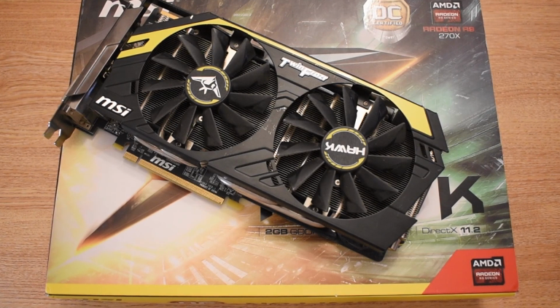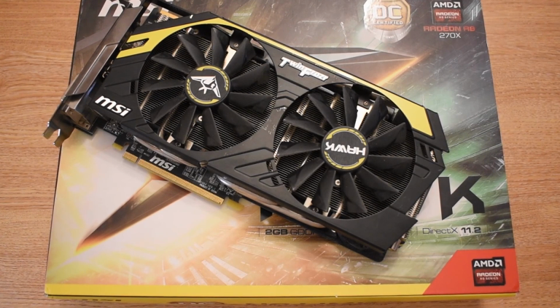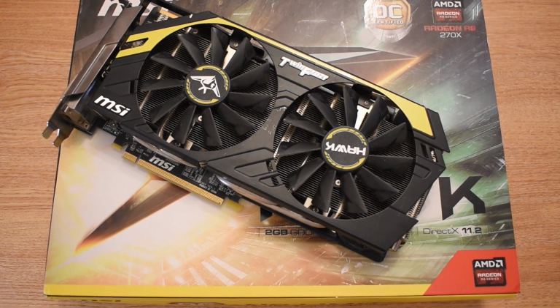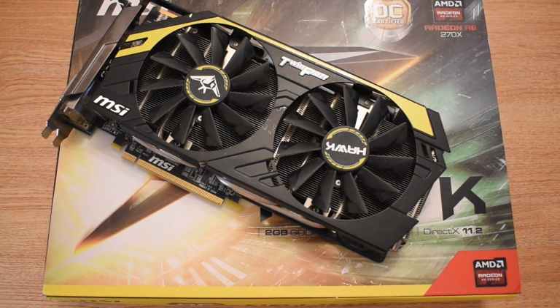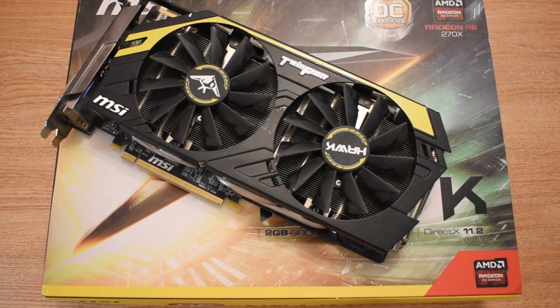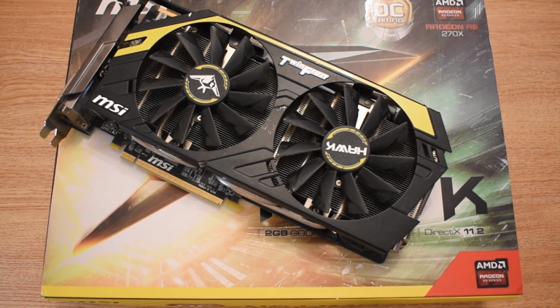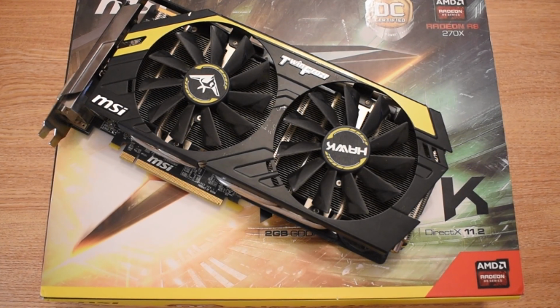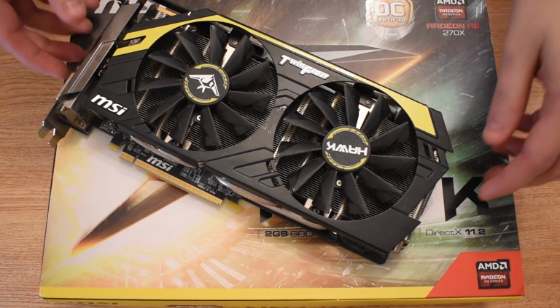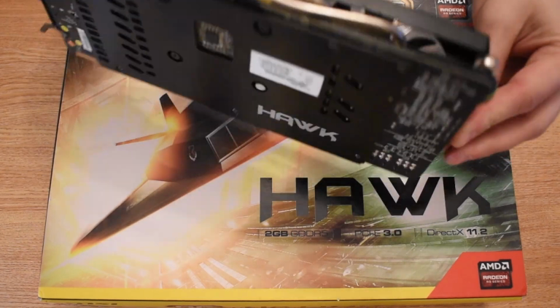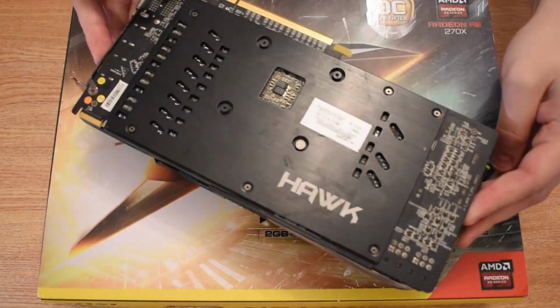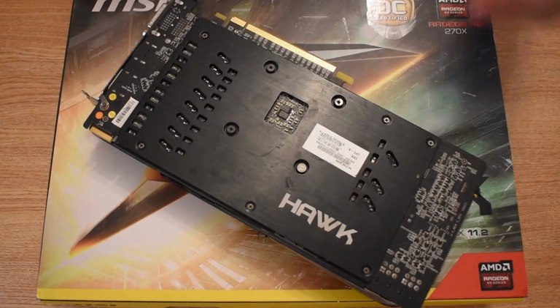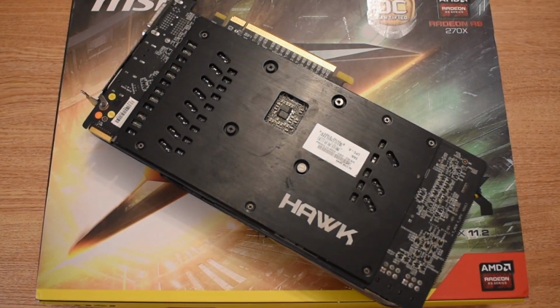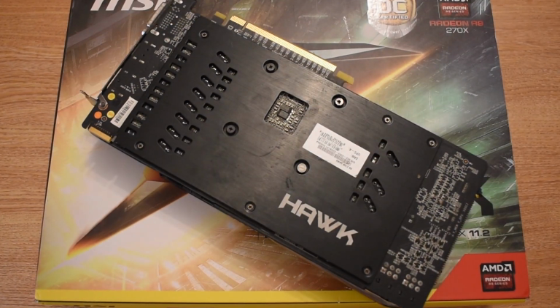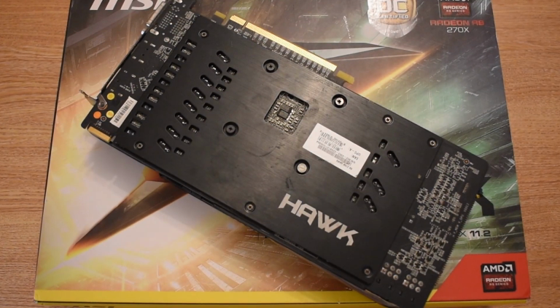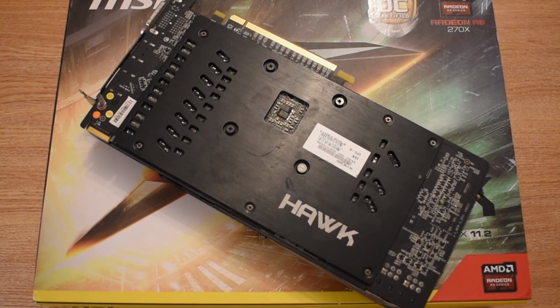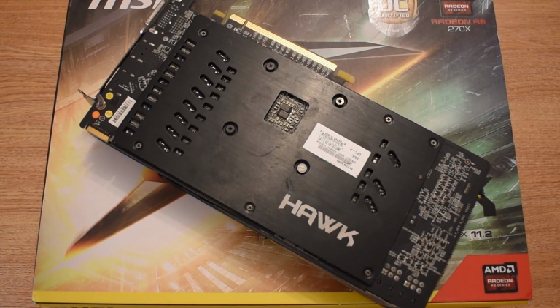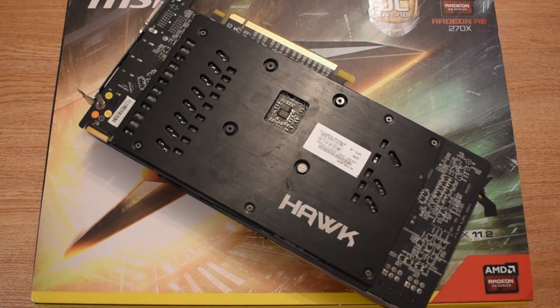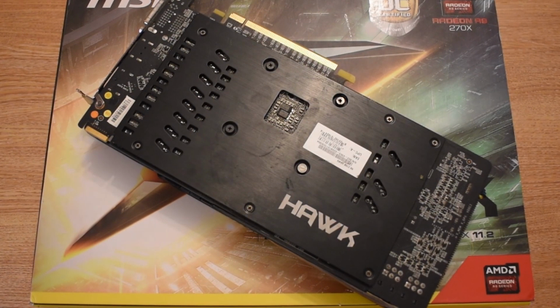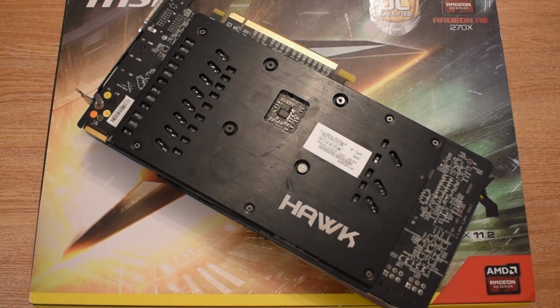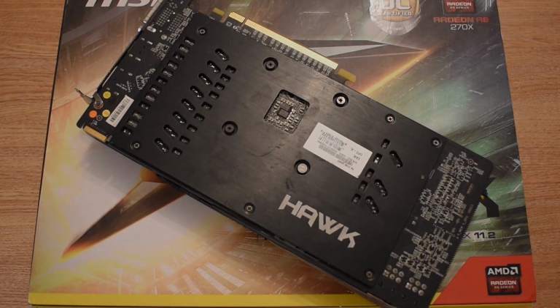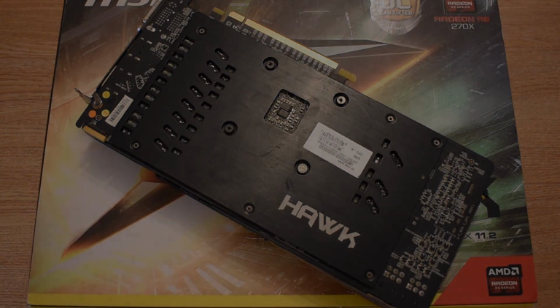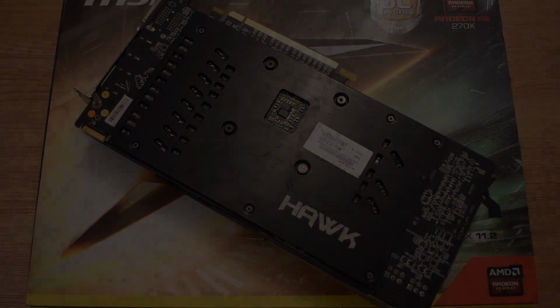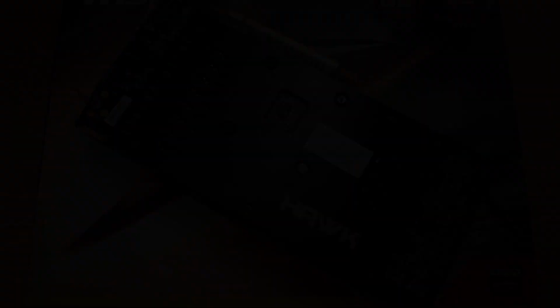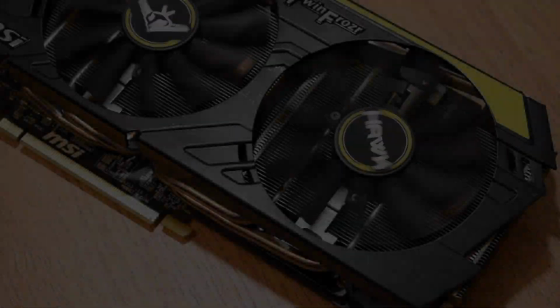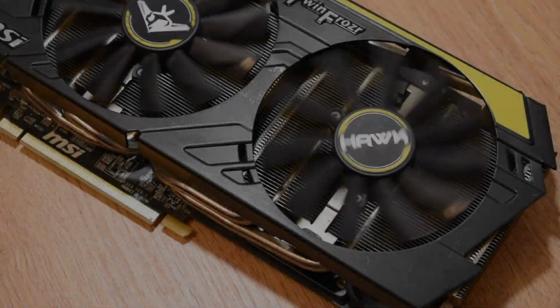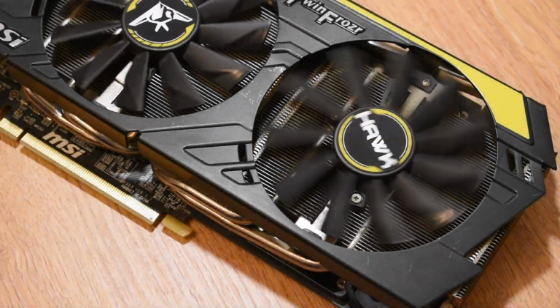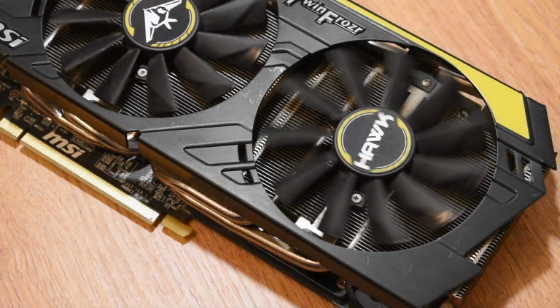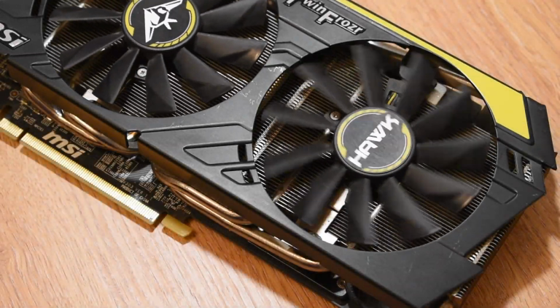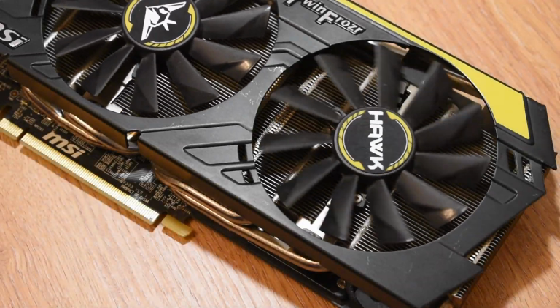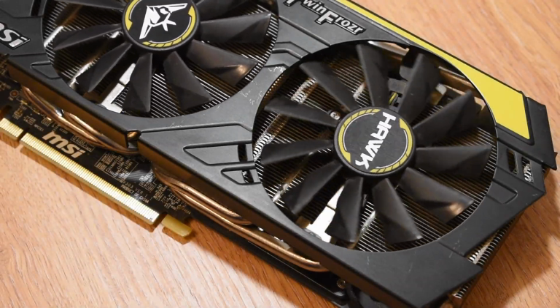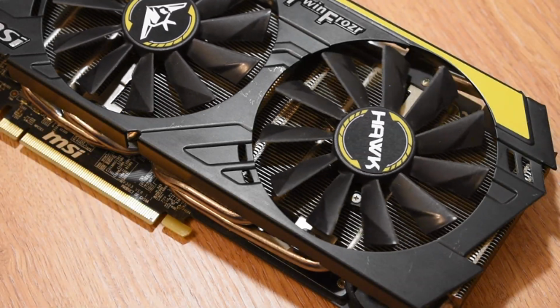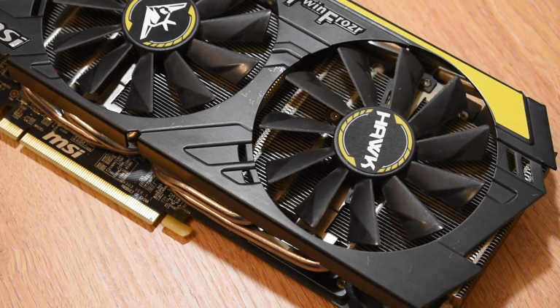Overall though, the fans still spin freely, which is great, but everything is just caked in dust and grime and quite a lot of fluff, which has all got to be hampering the performance of the card.